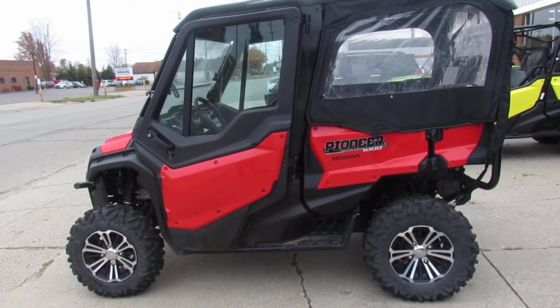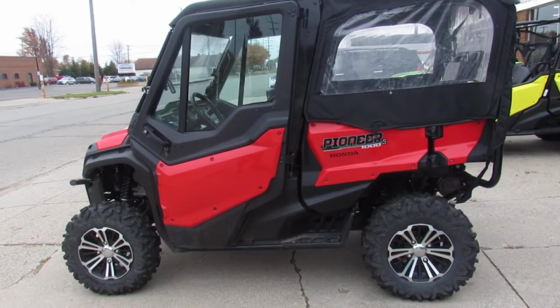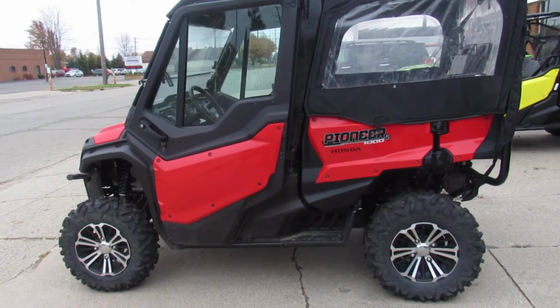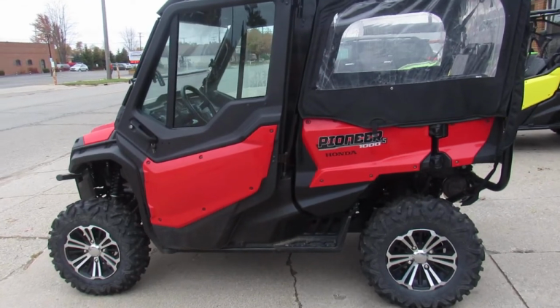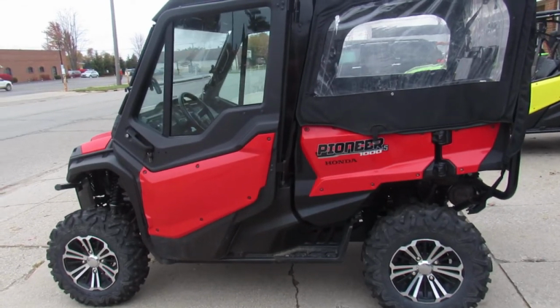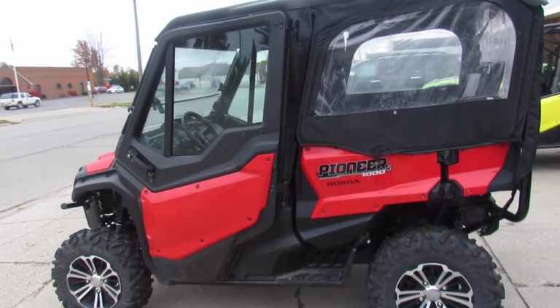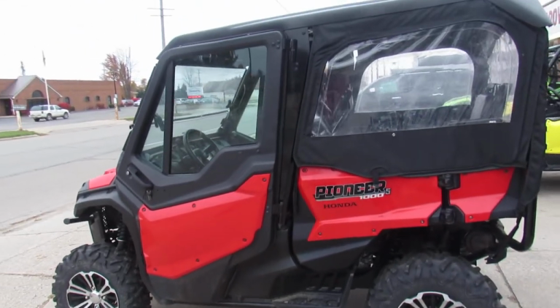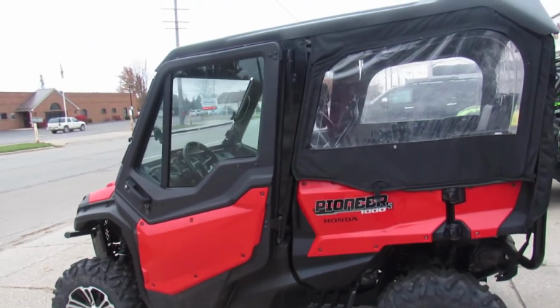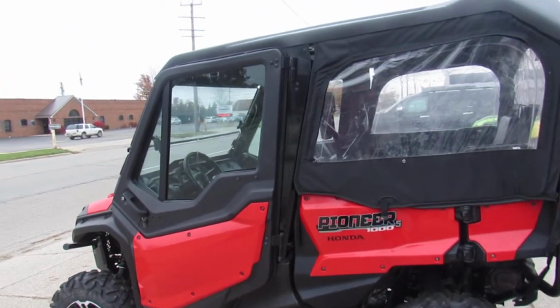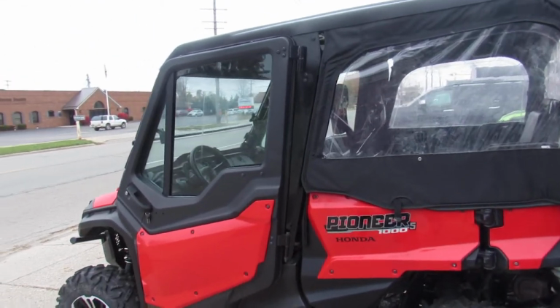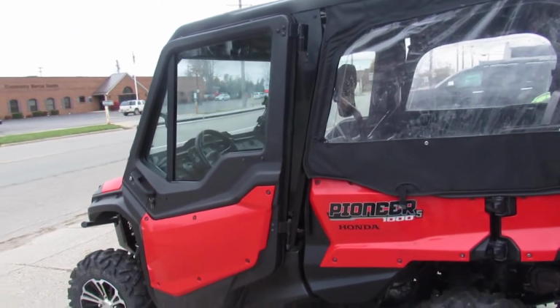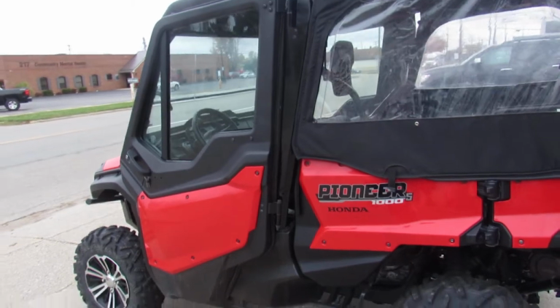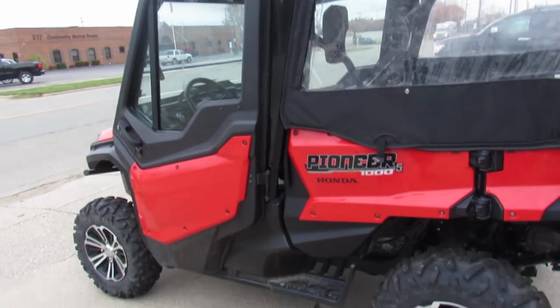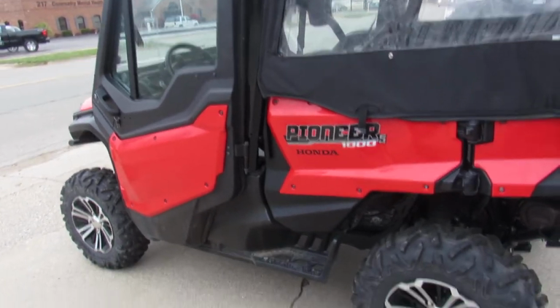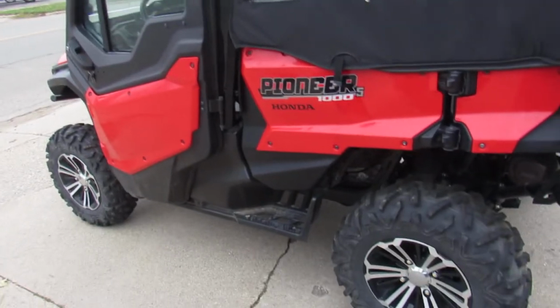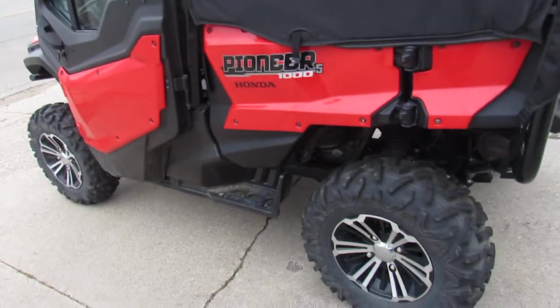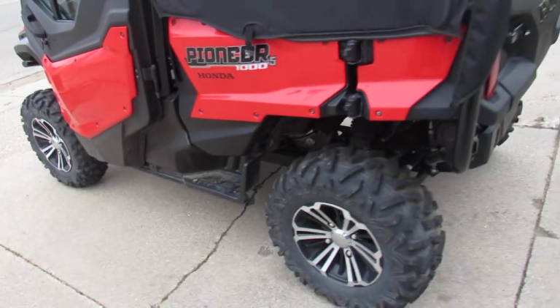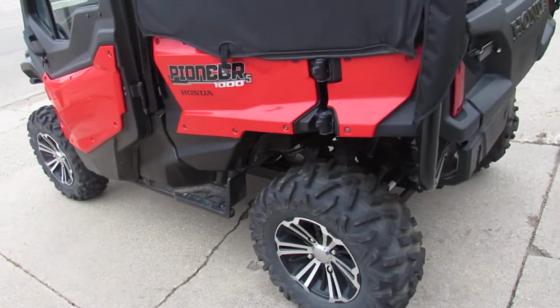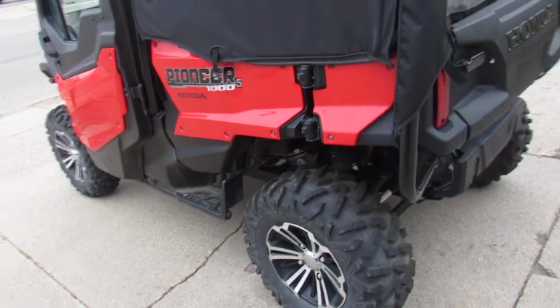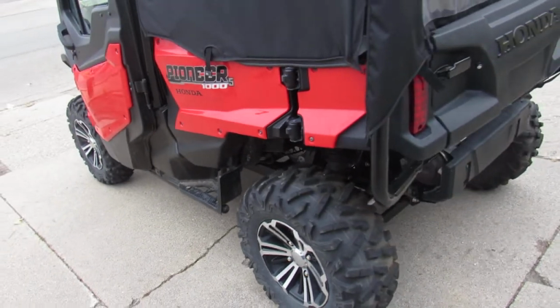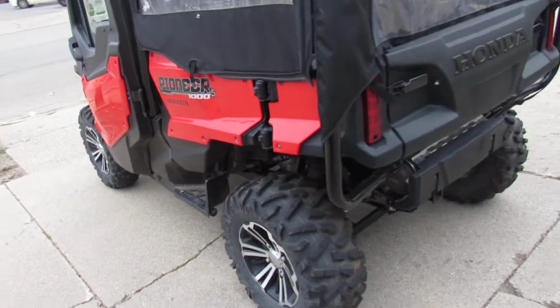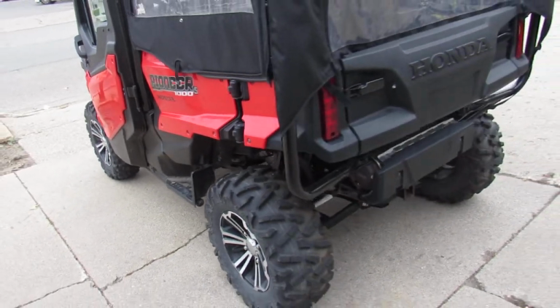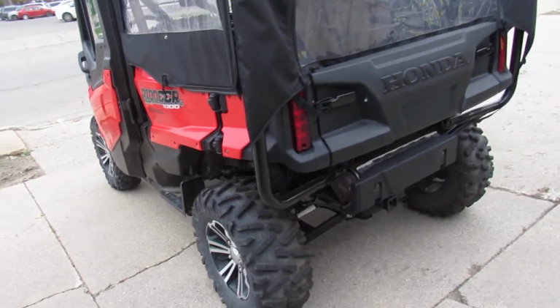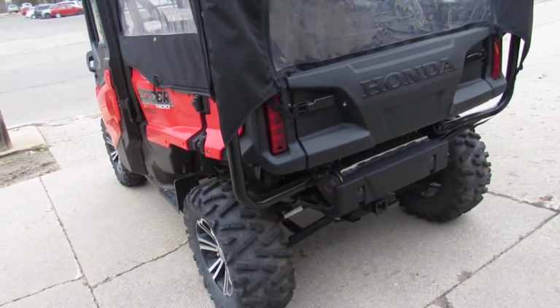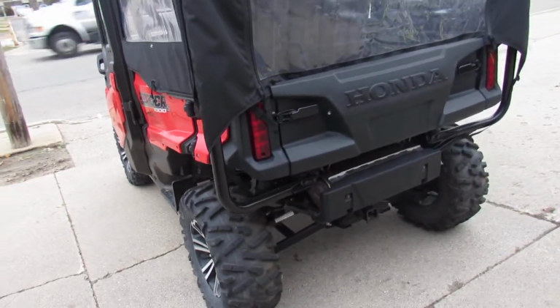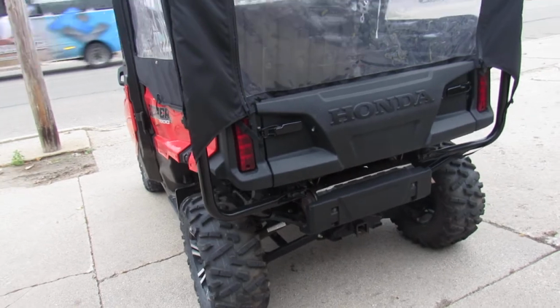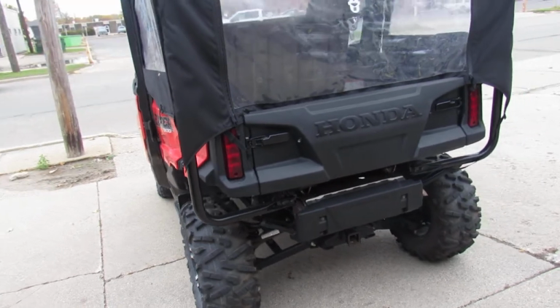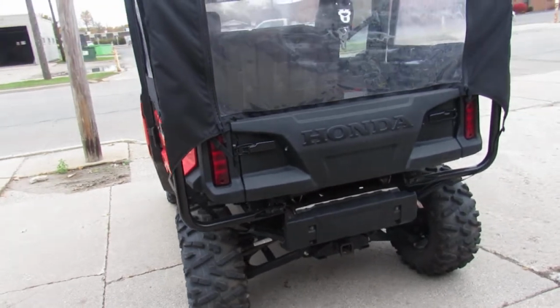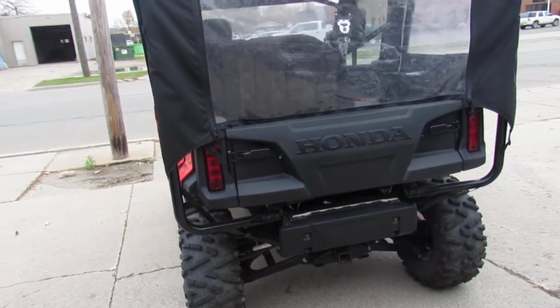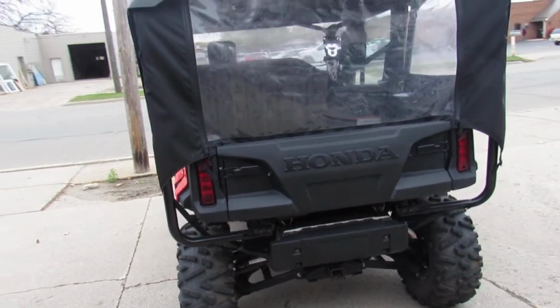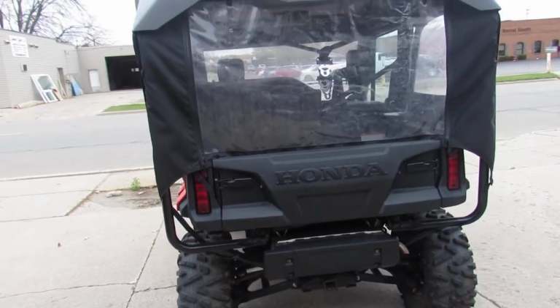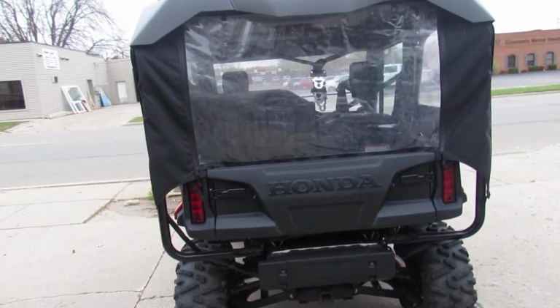Hey guys, ApprovalPowerSports.com here doing a video on one of the side-by-sides we have in stock here. It's a 2018 Honda Pioneer 1000 — it's a five-seater deluxe — comes with power steering.